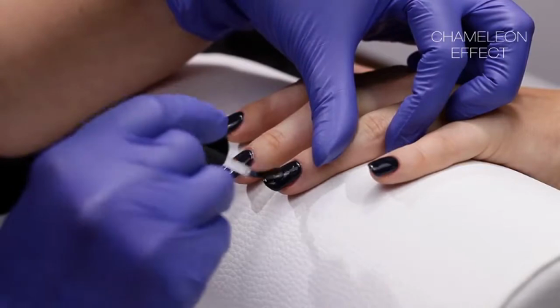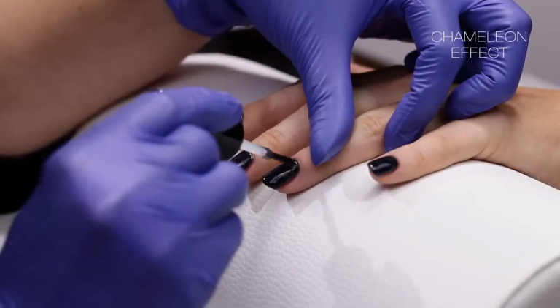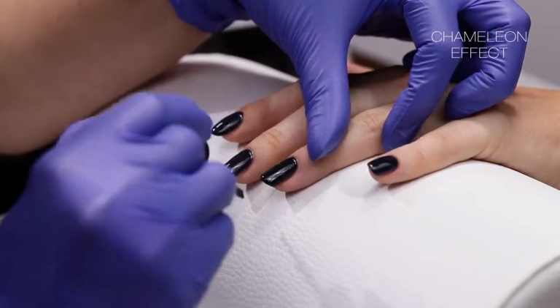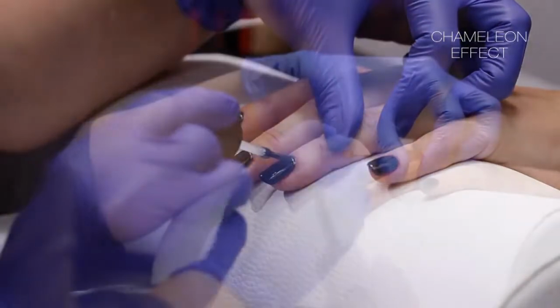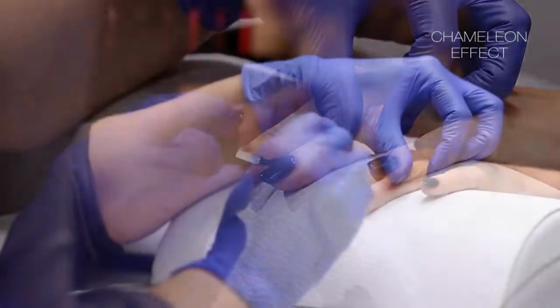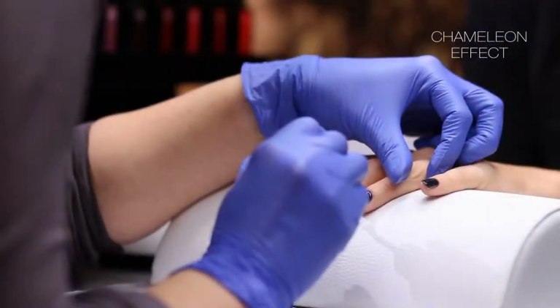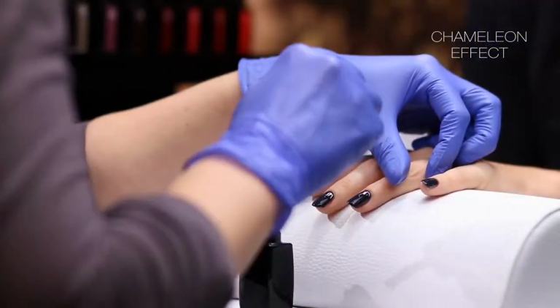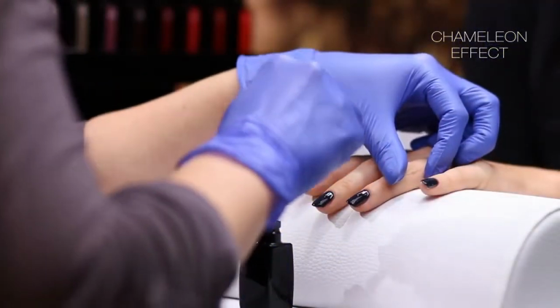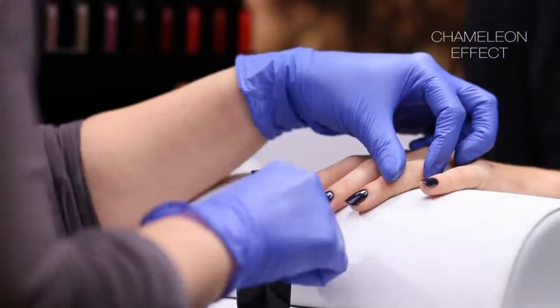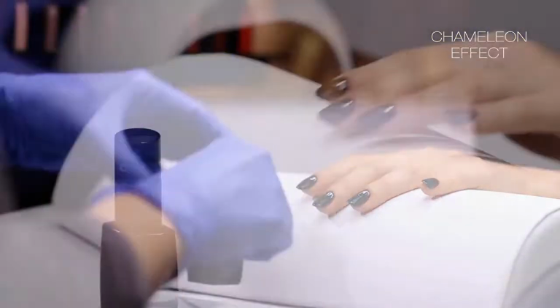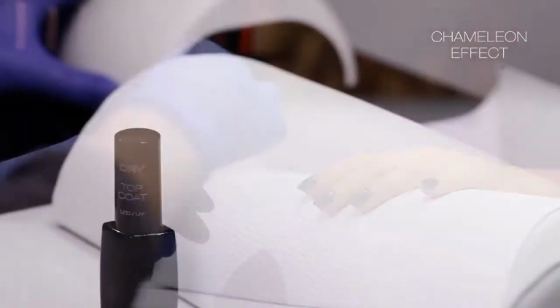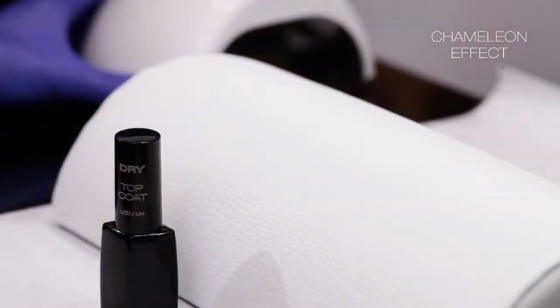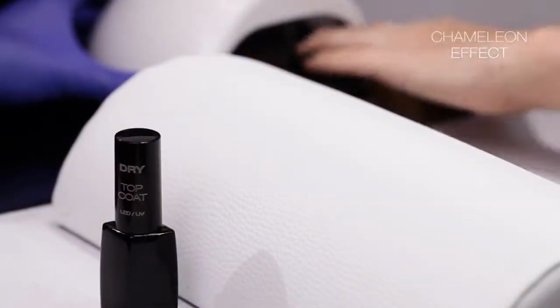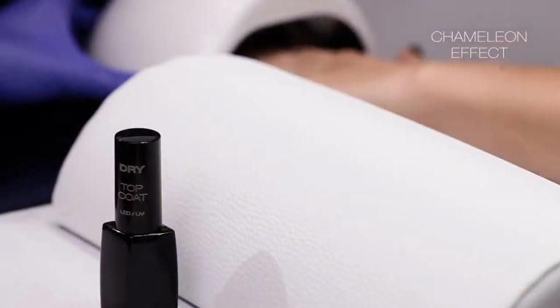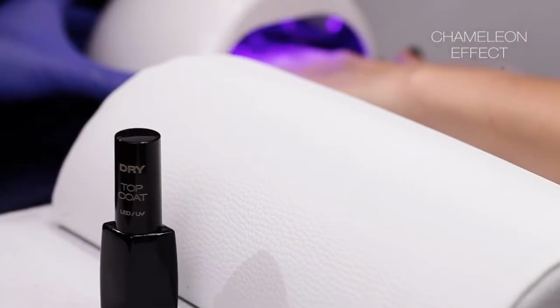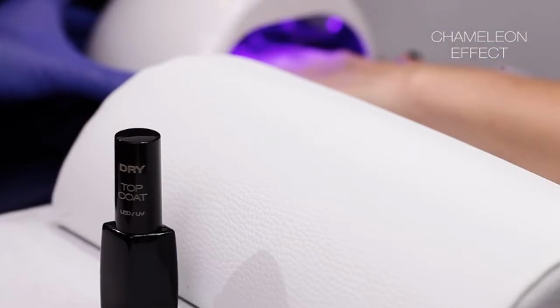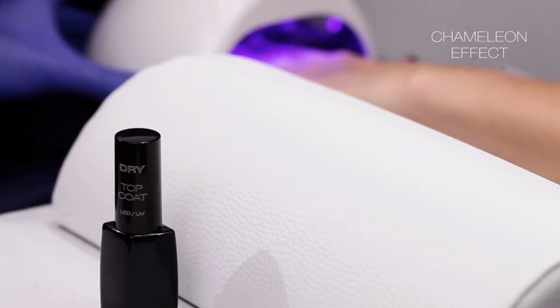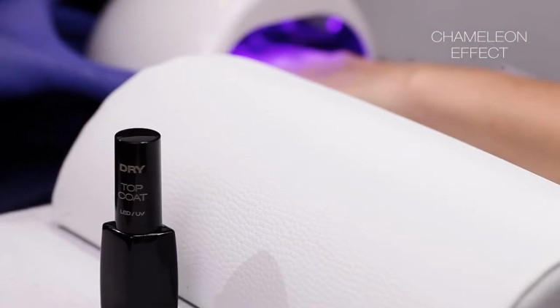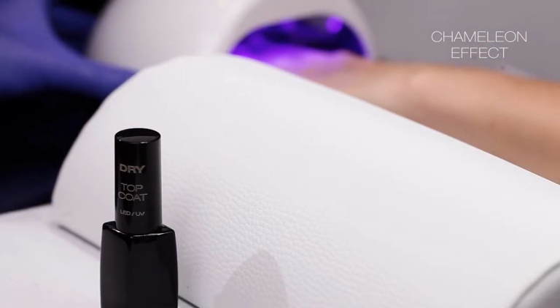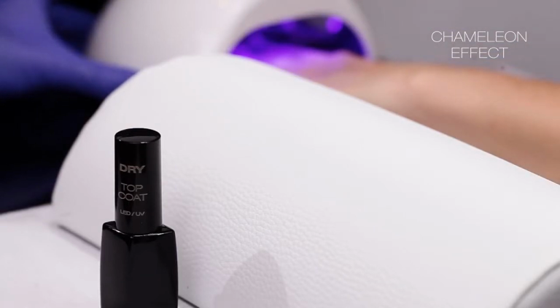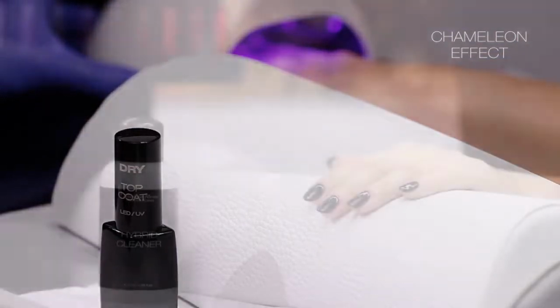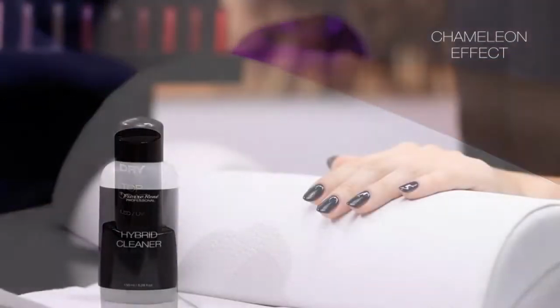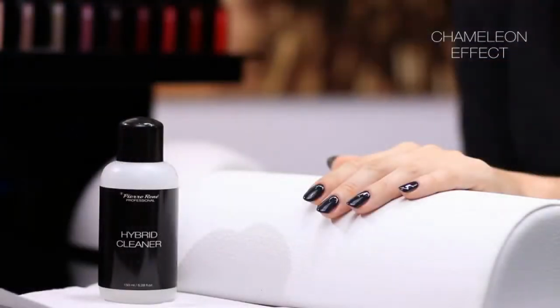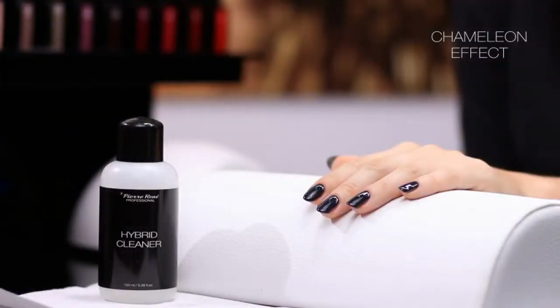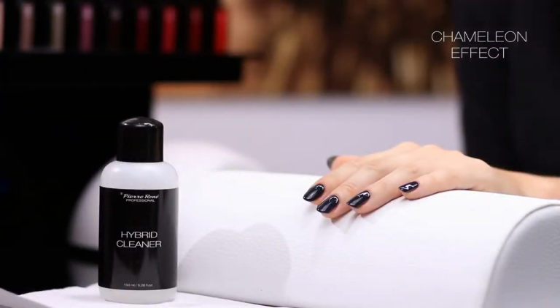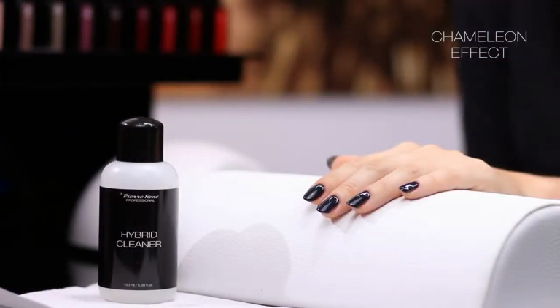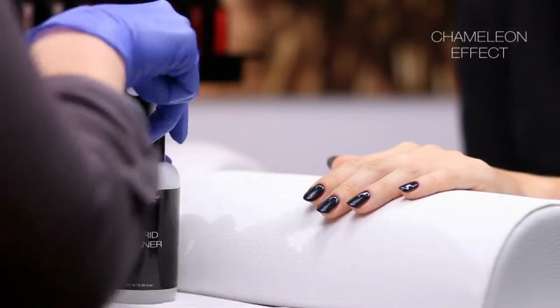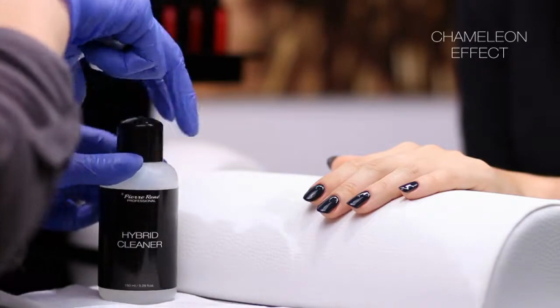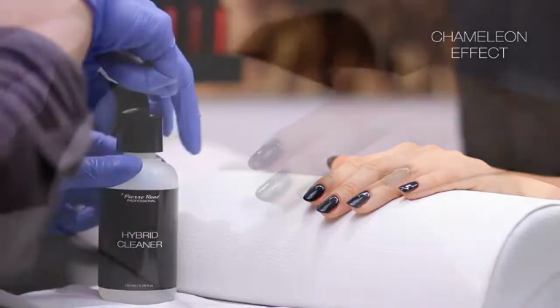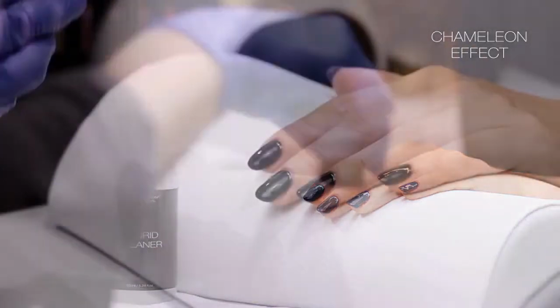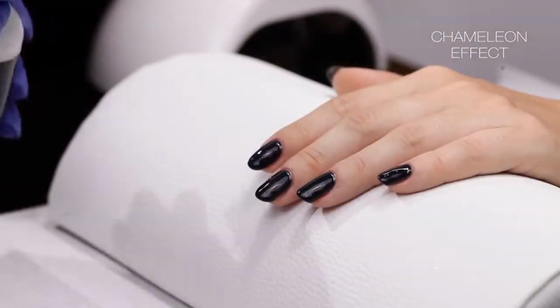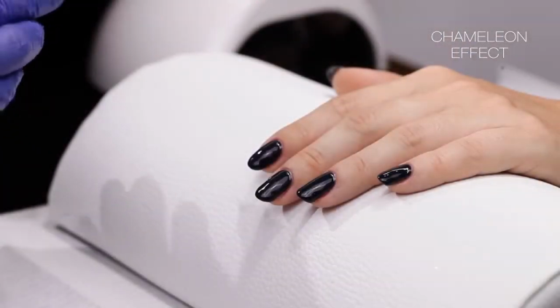Apply dry top coat on the selected nail or nails. Do not forget to protect the free edge of the nail. Harden the applied top layers under a LED lamp for 30 seconds.